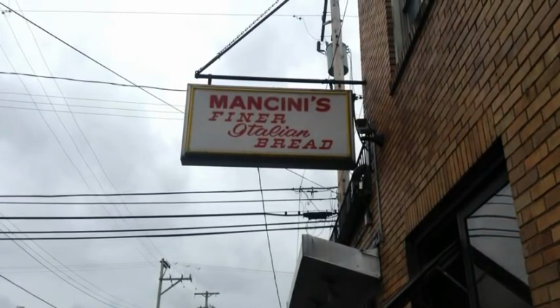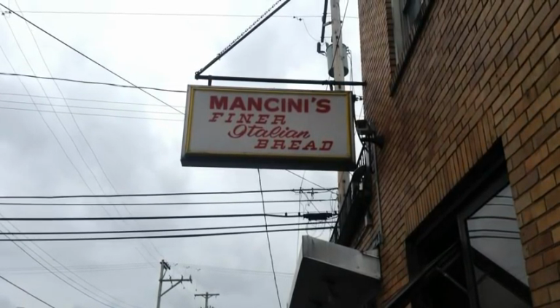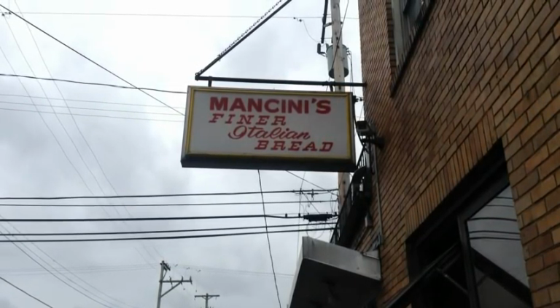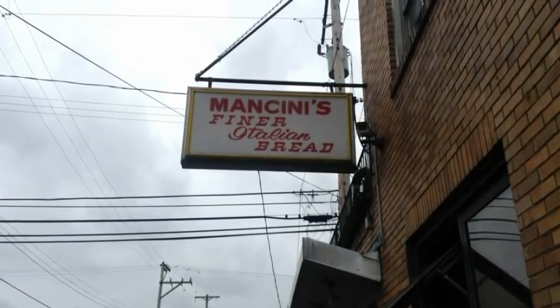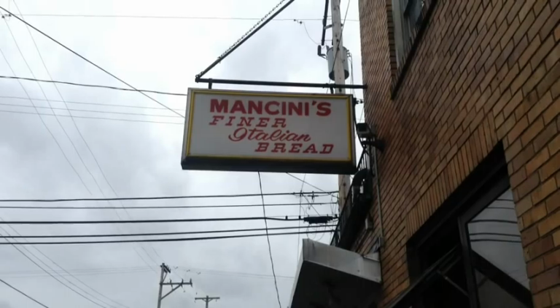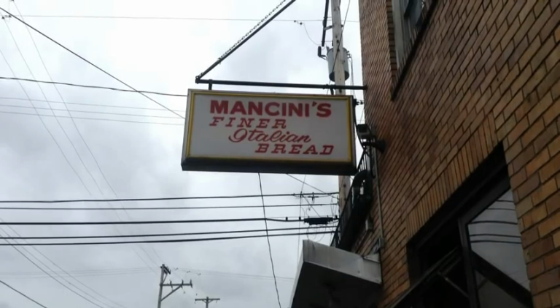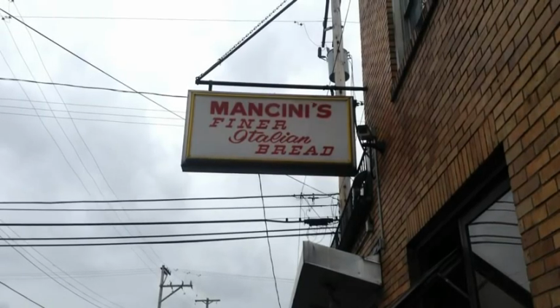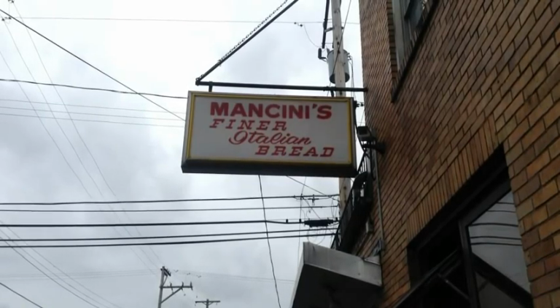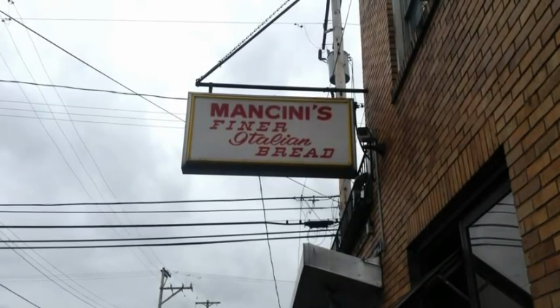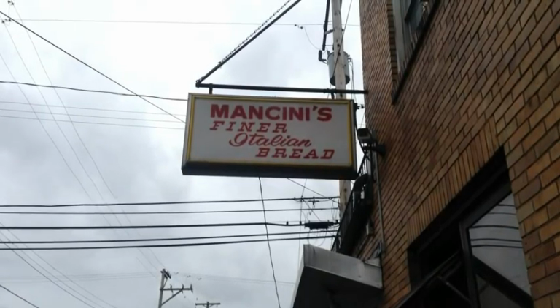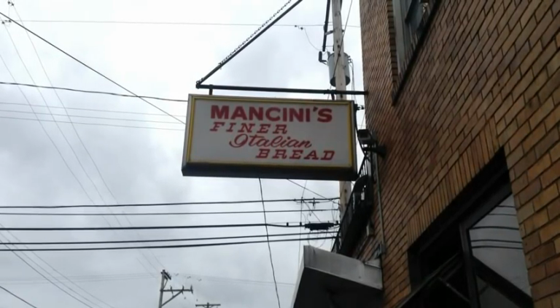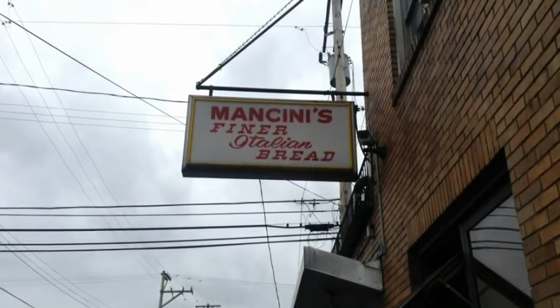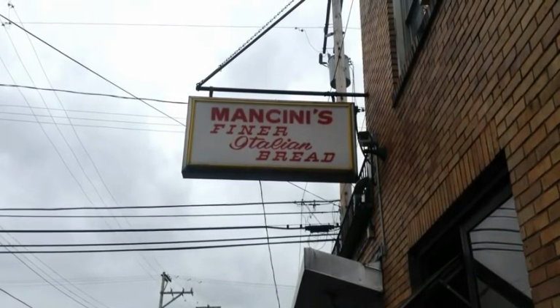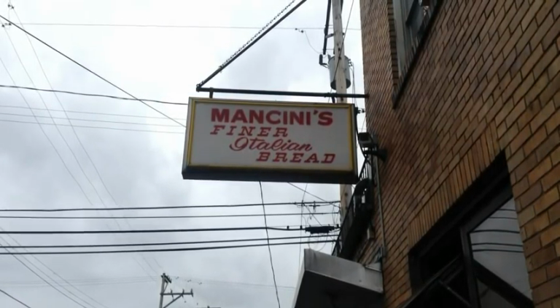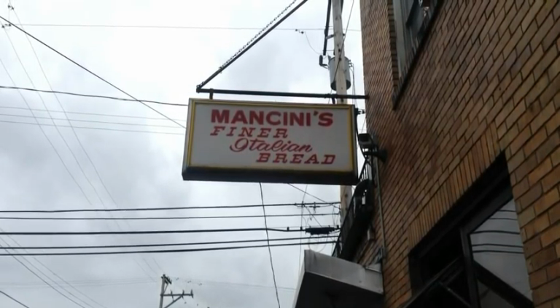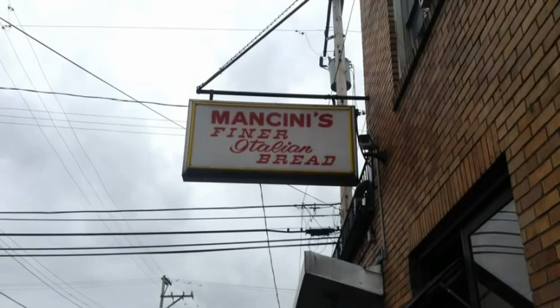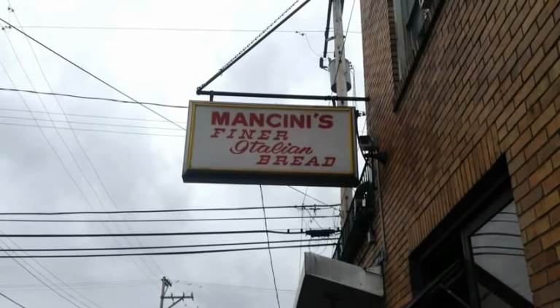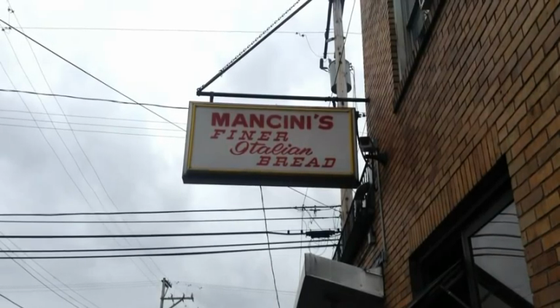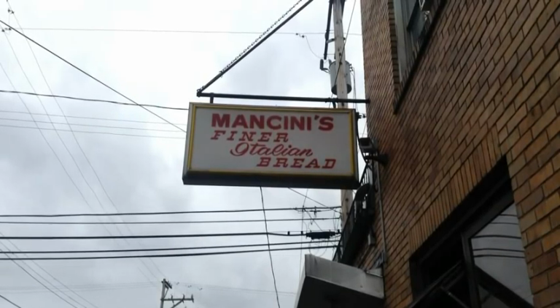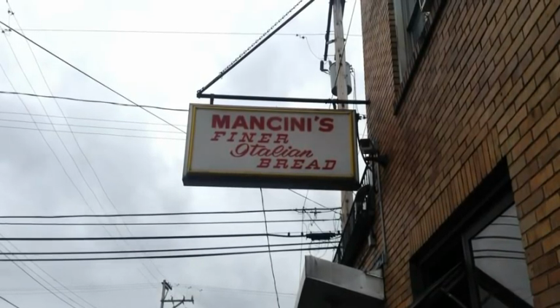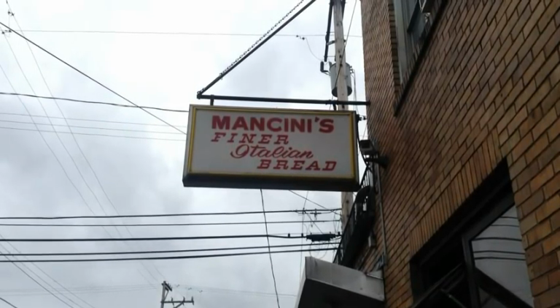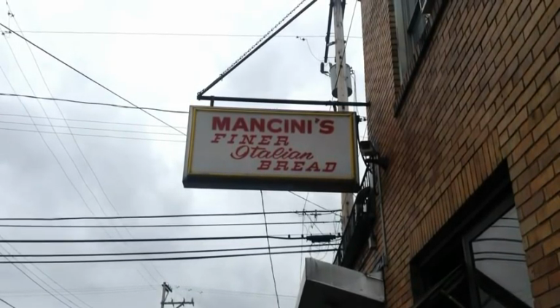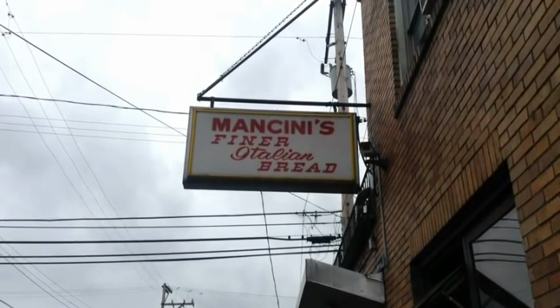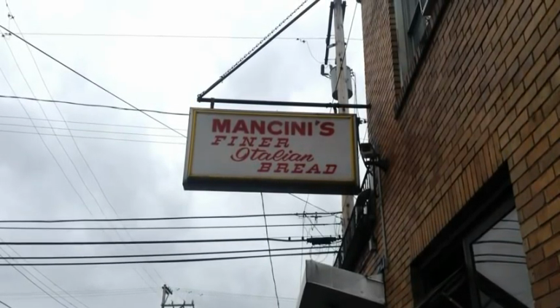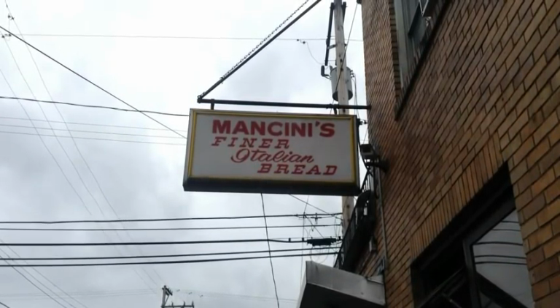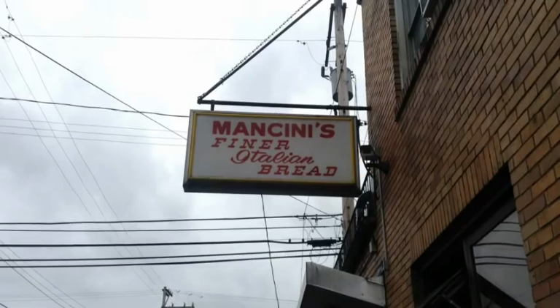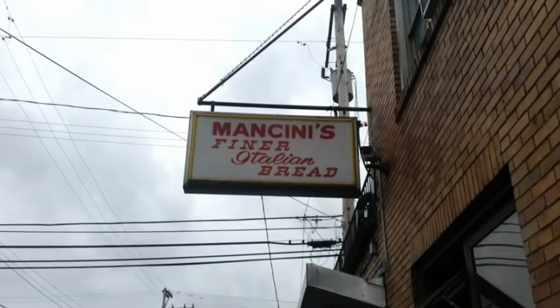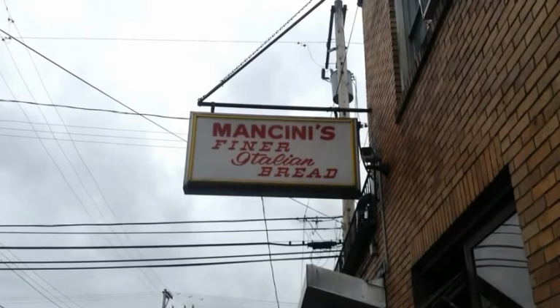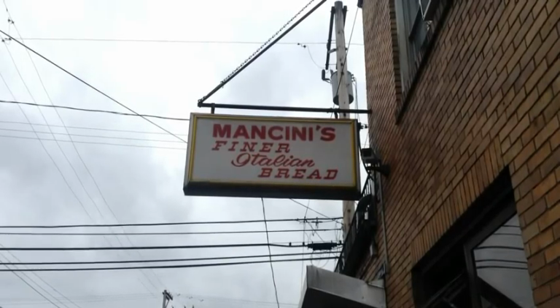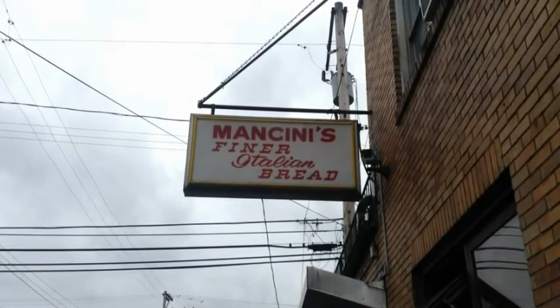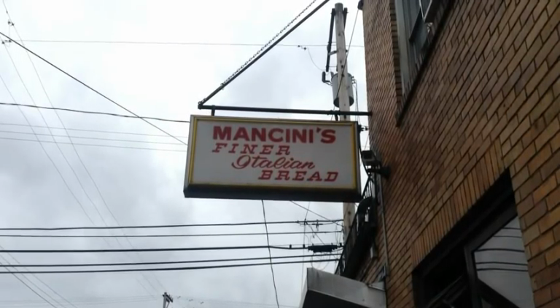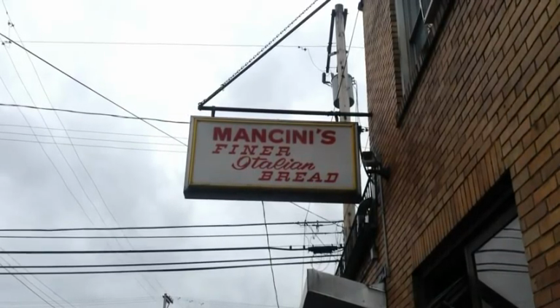McKee's Rocks is an old steel mill town that seems as if the sun never shines anywhere, except for Mancini's Bakery, which is located at 601 Wood Street. This is where the sun shines in full power, because once you walk through the glass doors holding the goodness inside, your nose gets overfilled with amazing smells of bread.